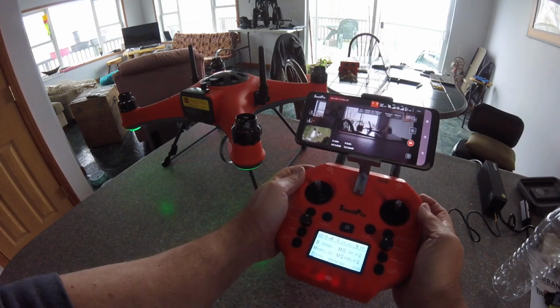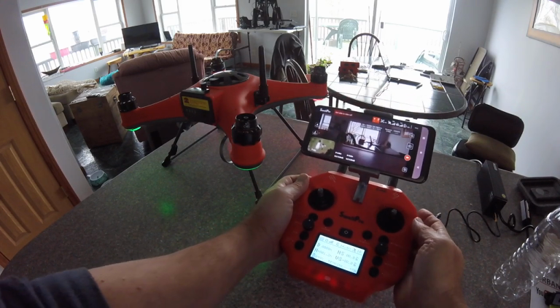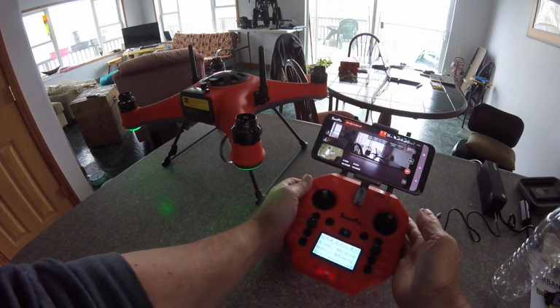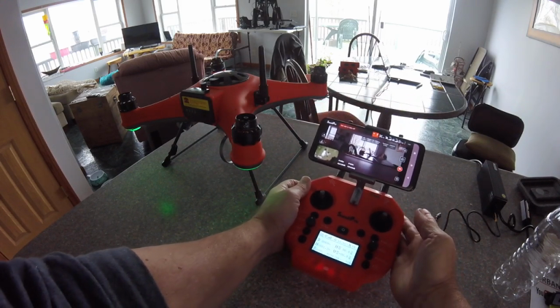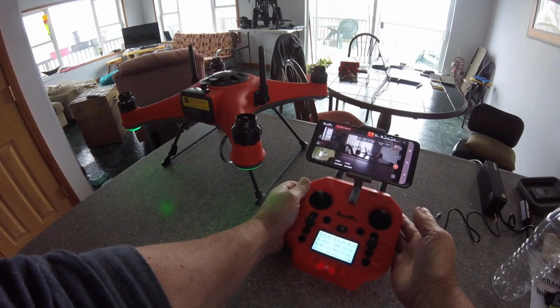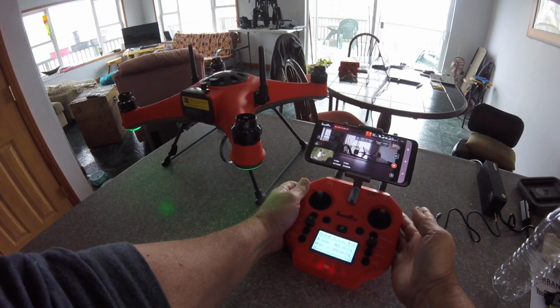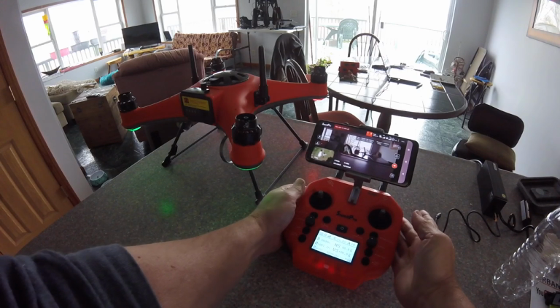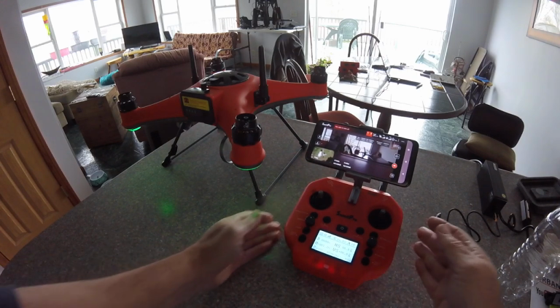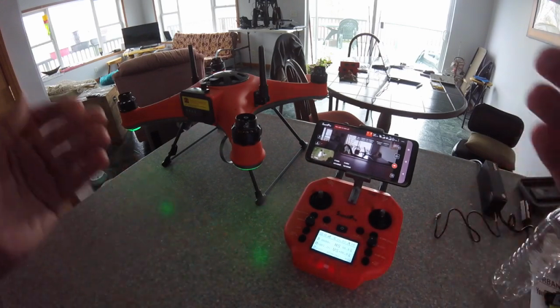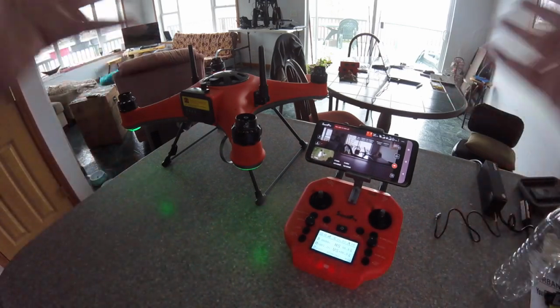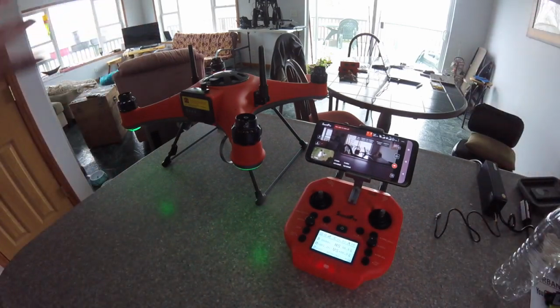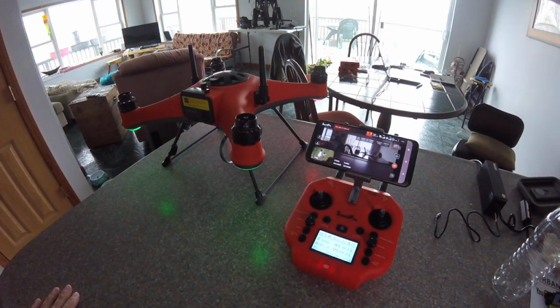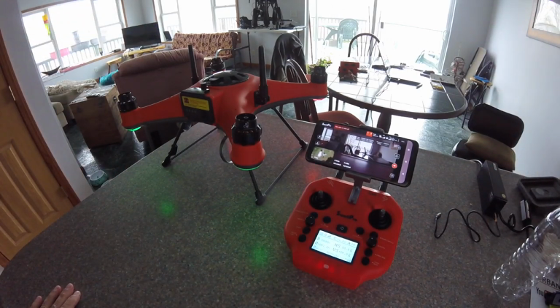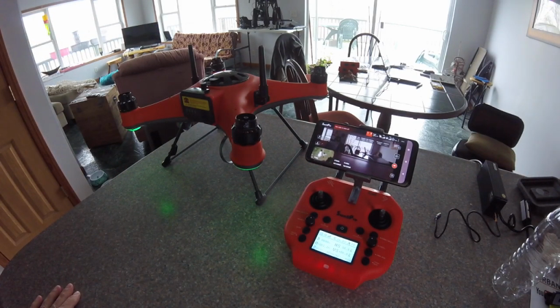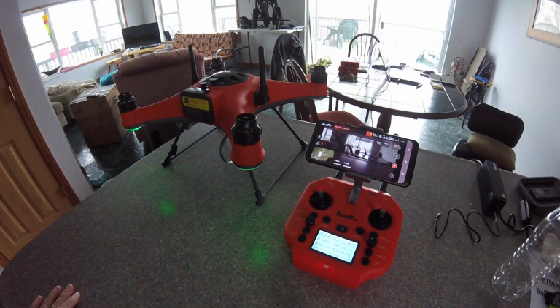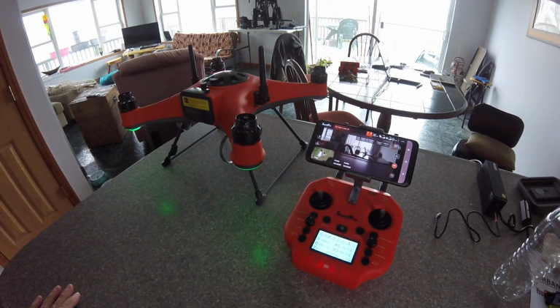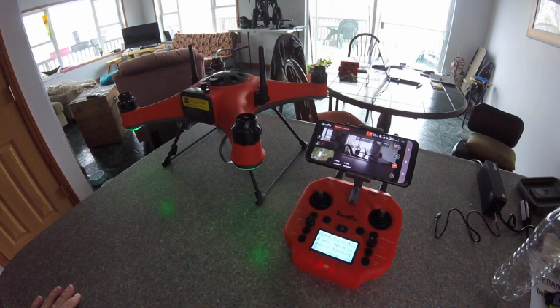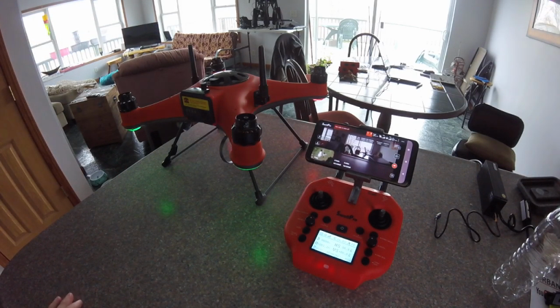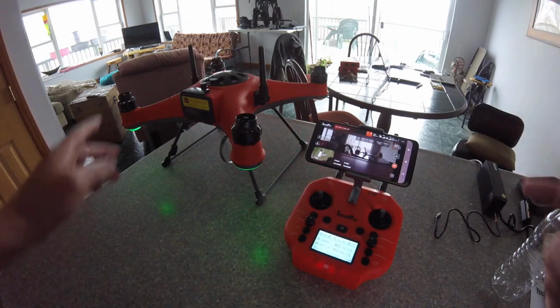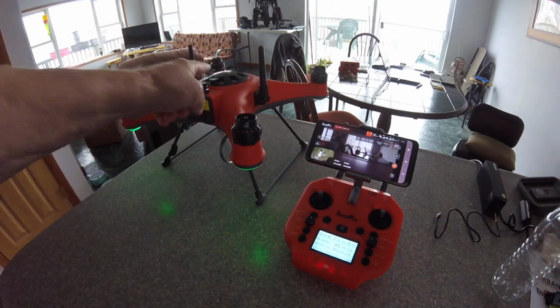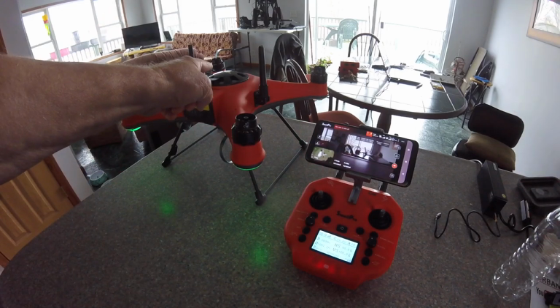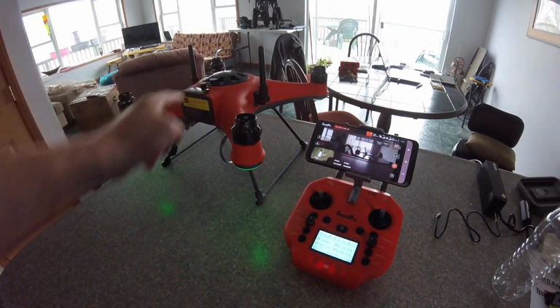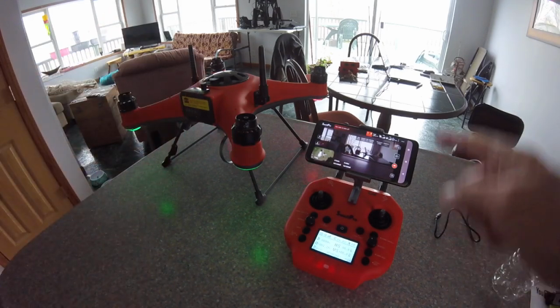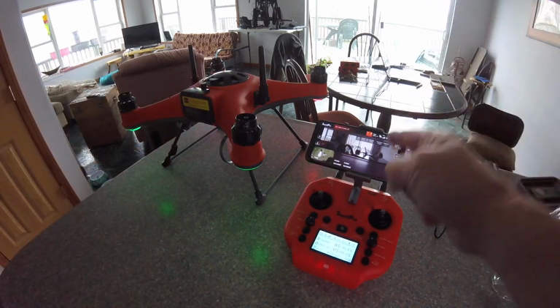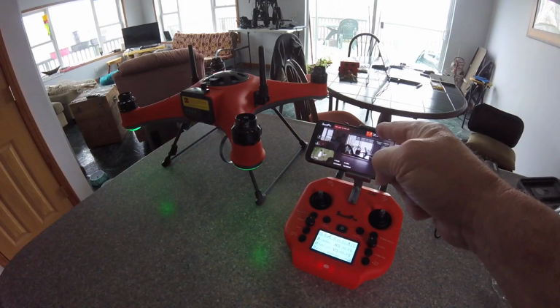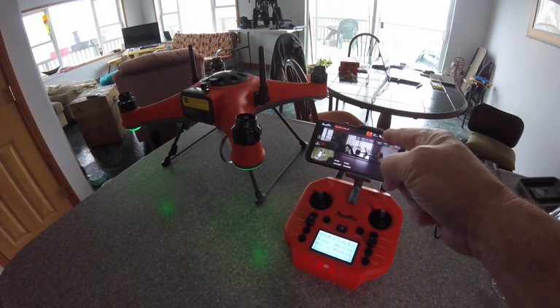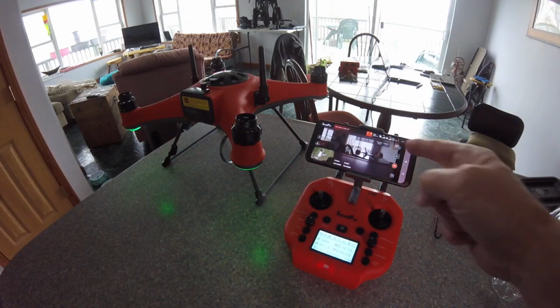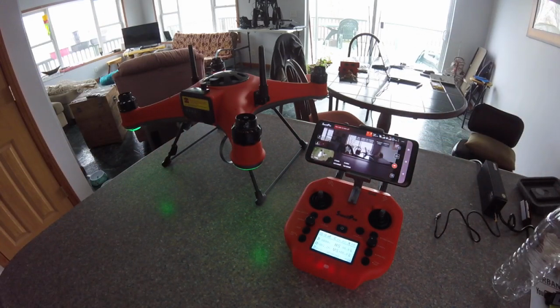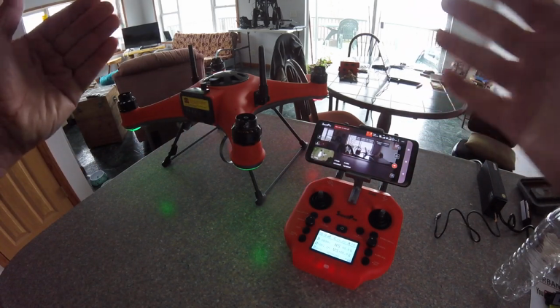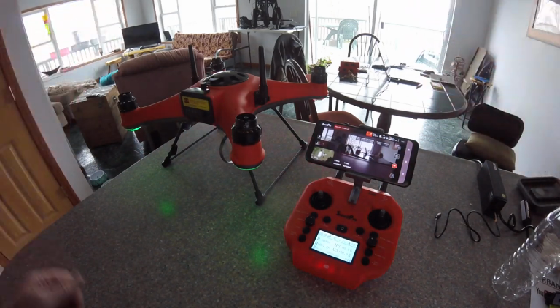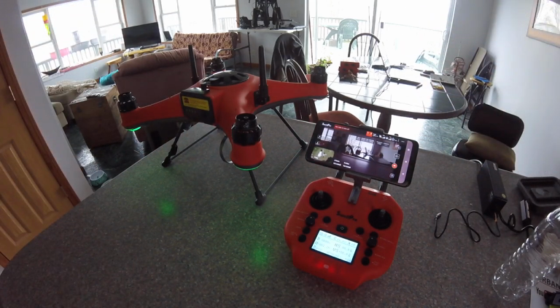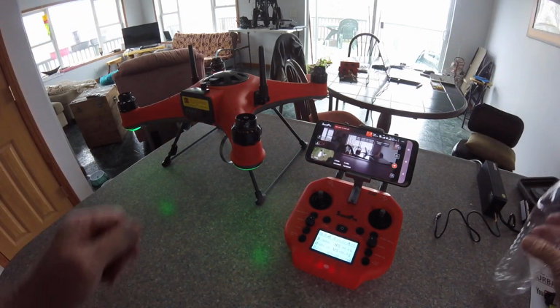But none of these other functions really work. The camera does connect. At this point, your compass is calibrated, your app is up, and things are talking to each other.